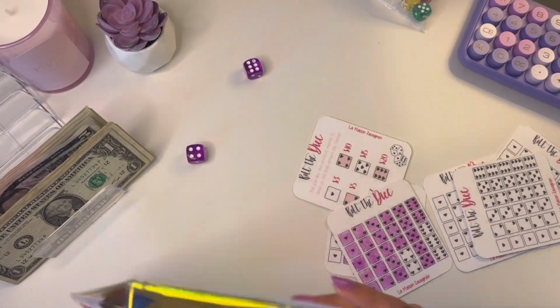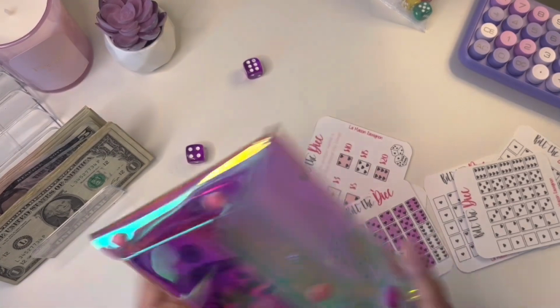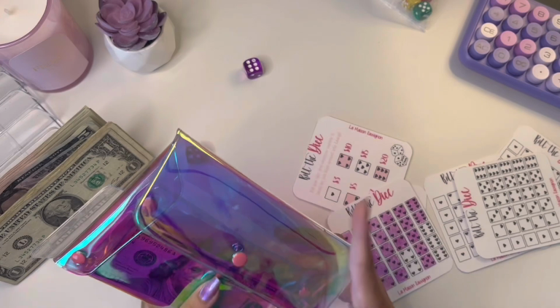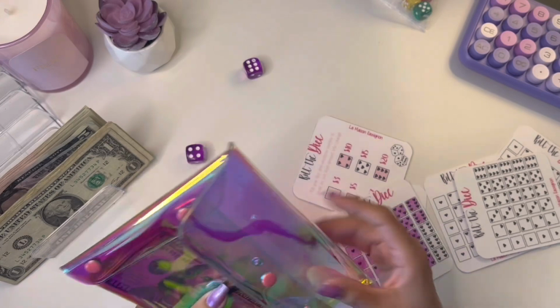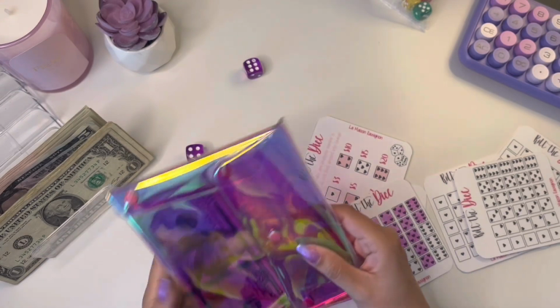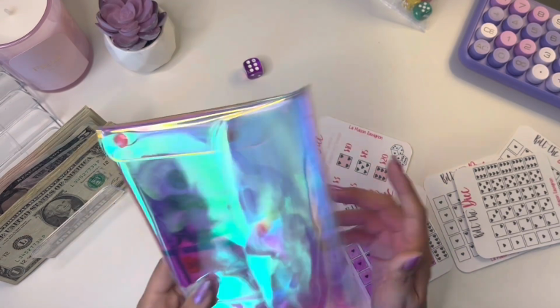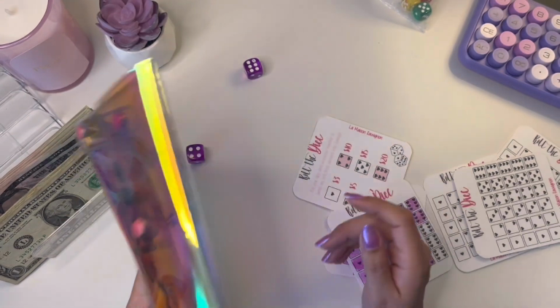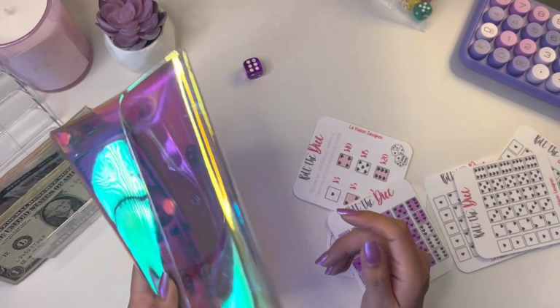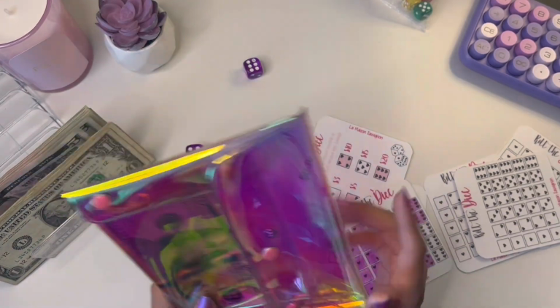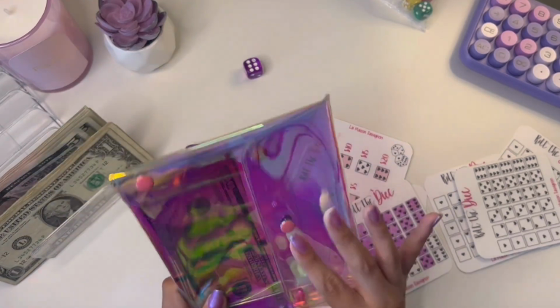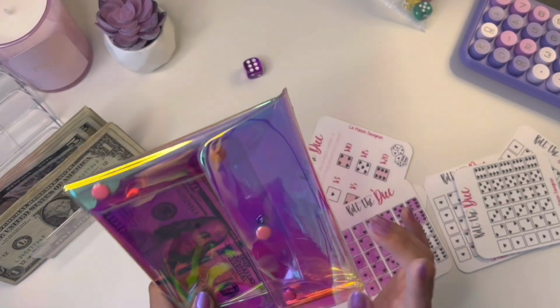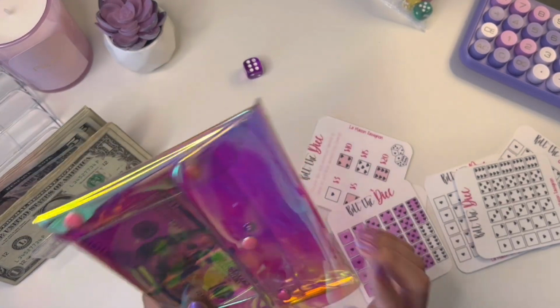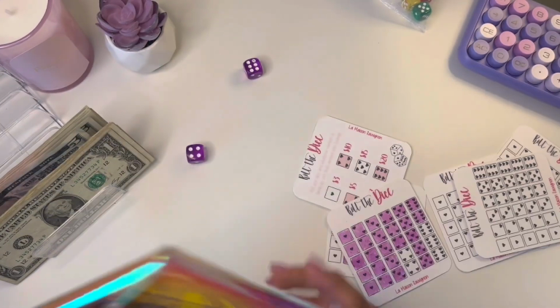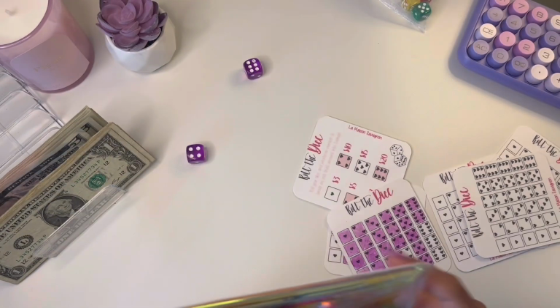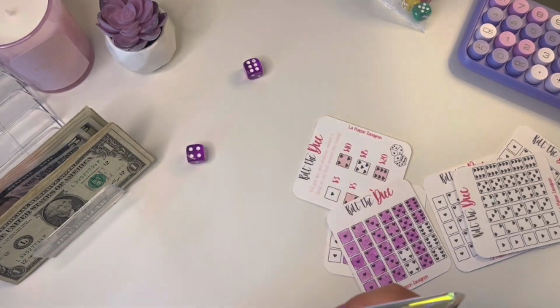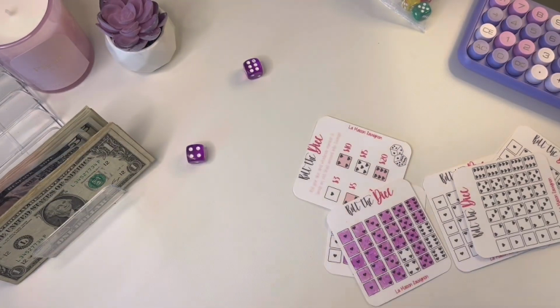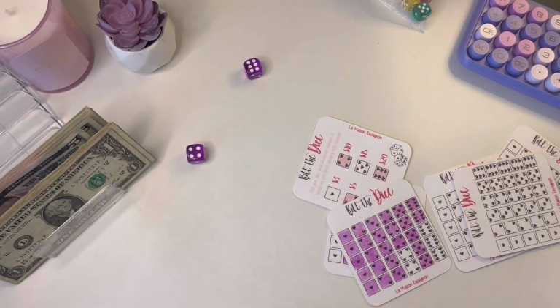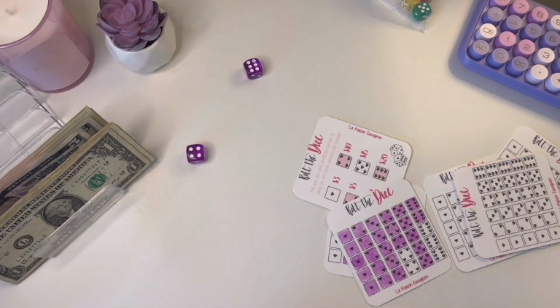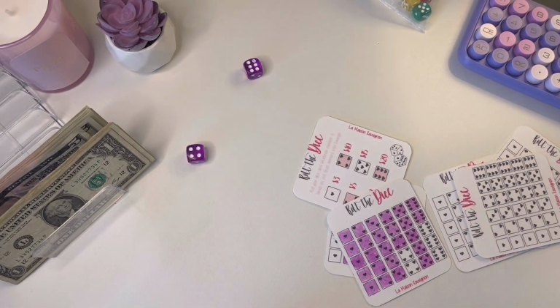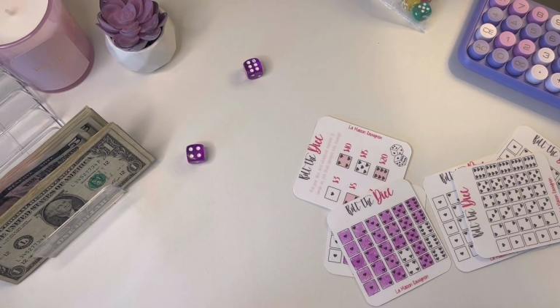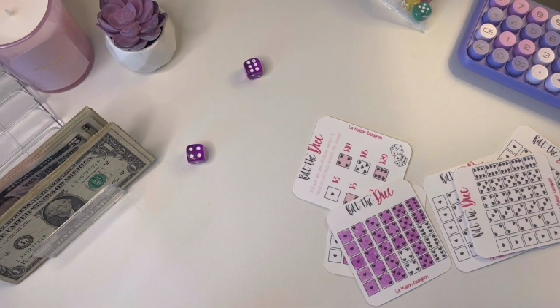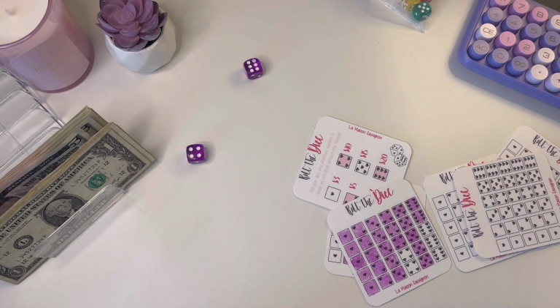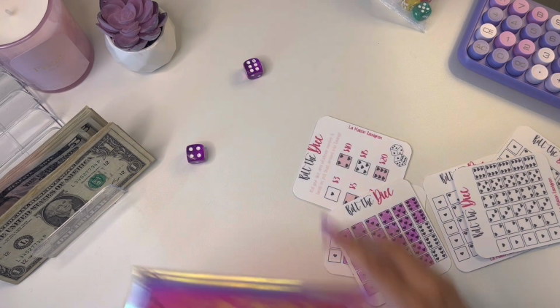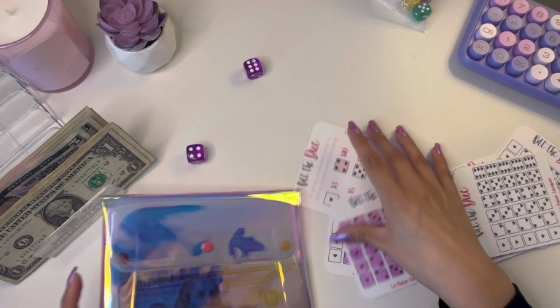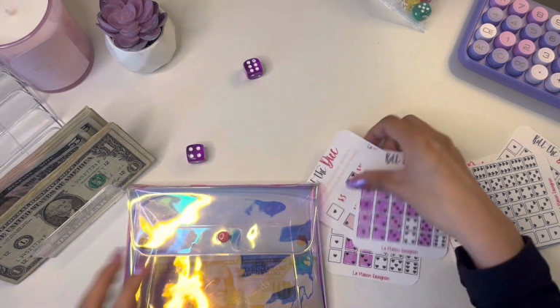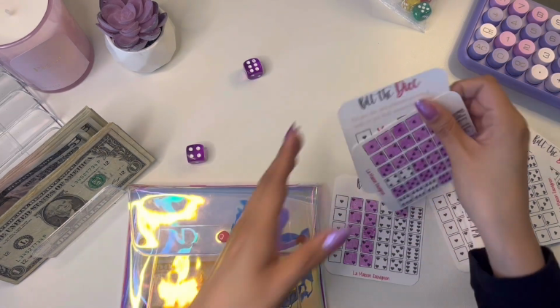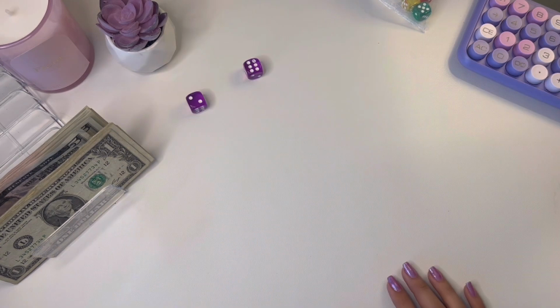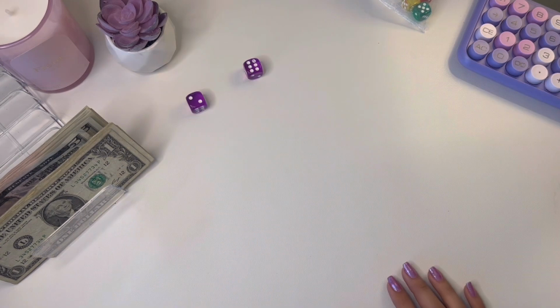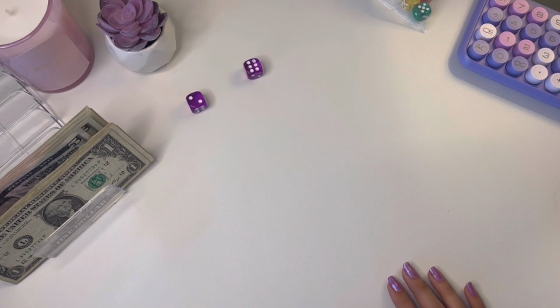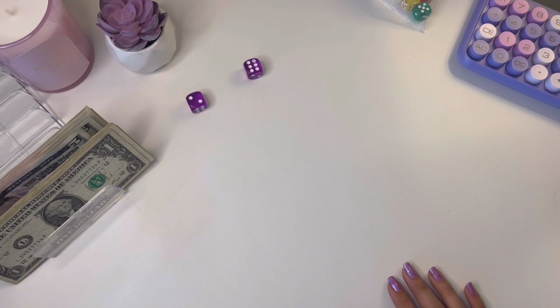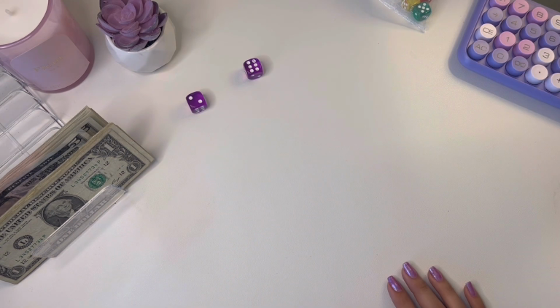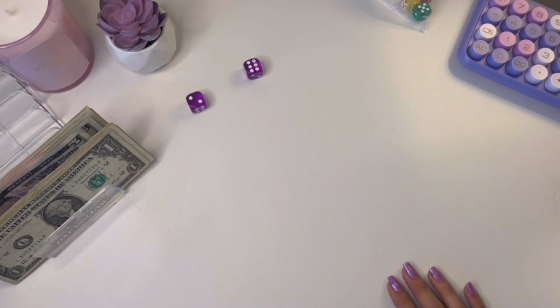I think maybe once I get to $500 I will put a placeholder. Oh wait, I have to put everything back. Should I start a new challenge?